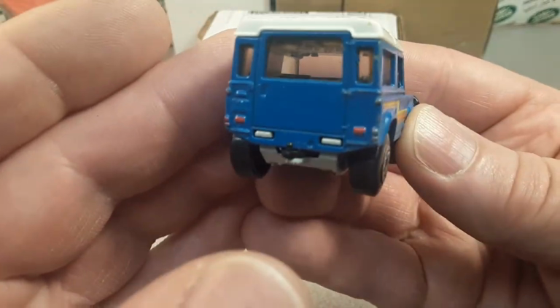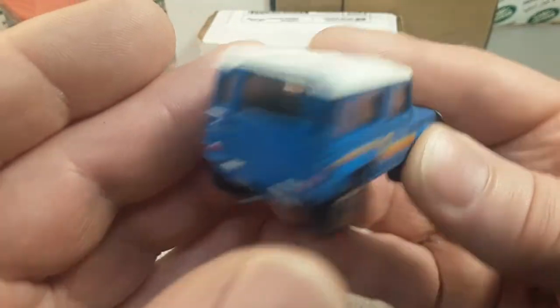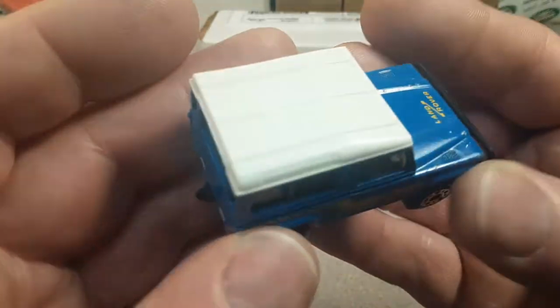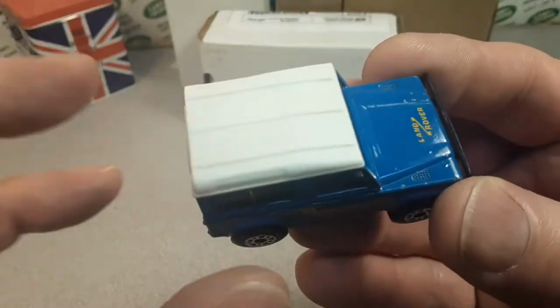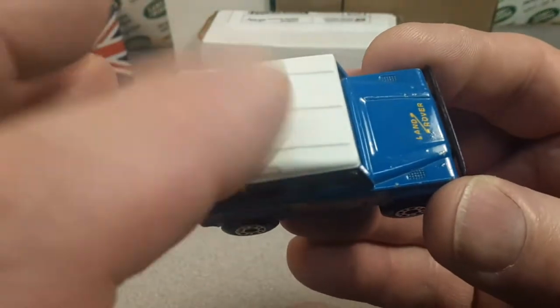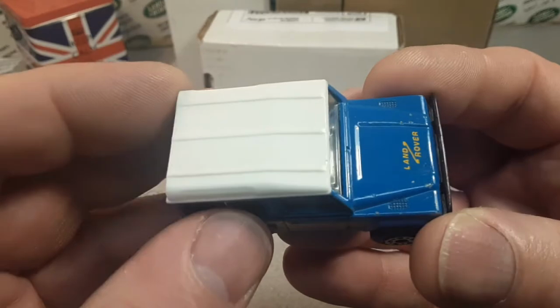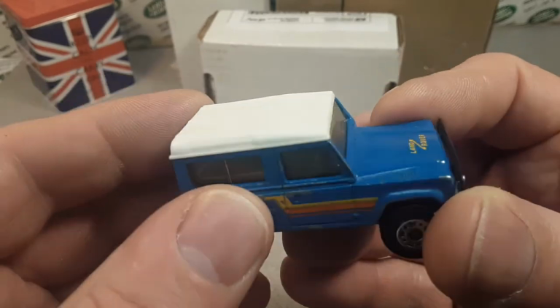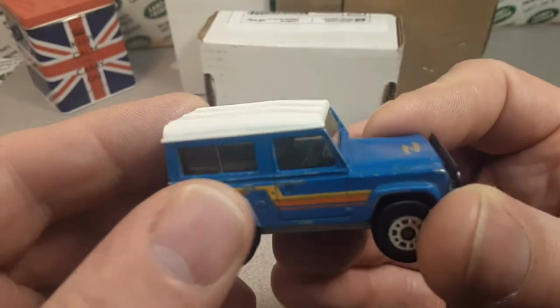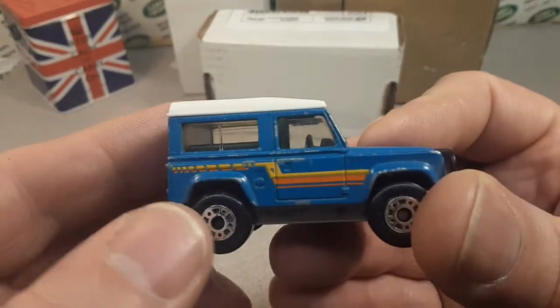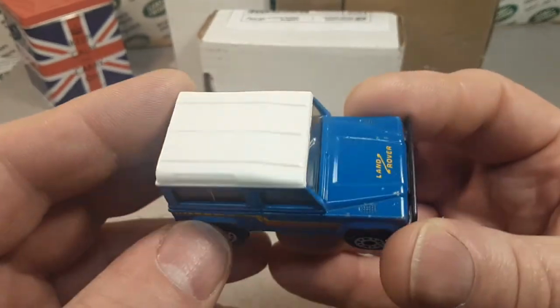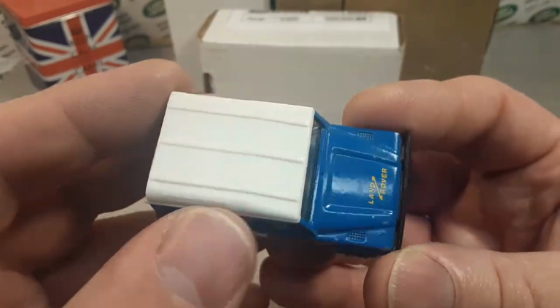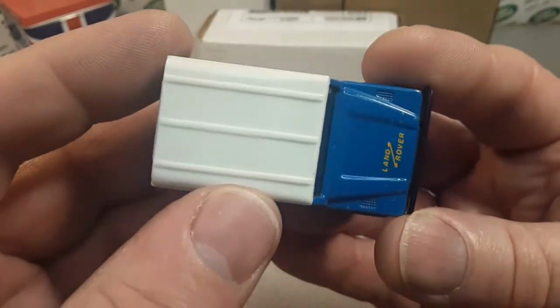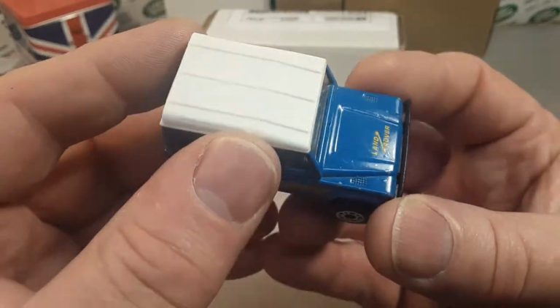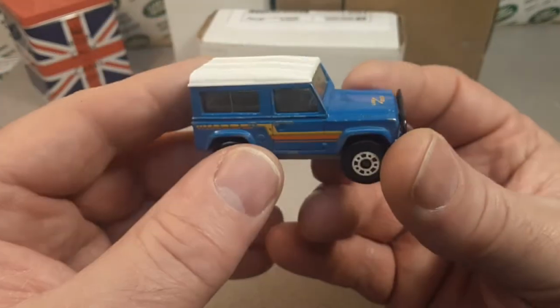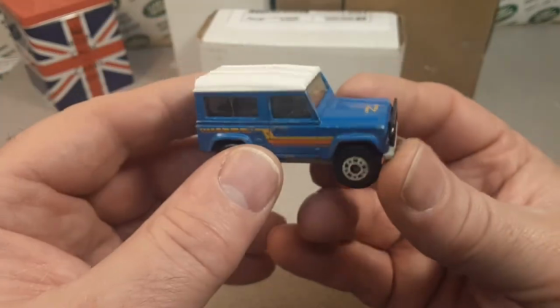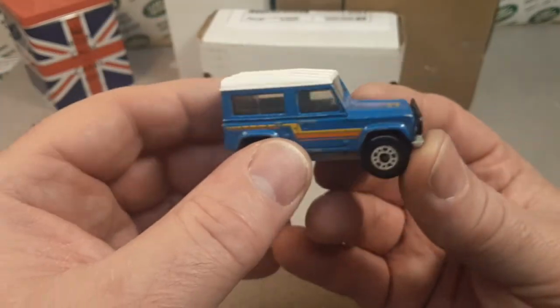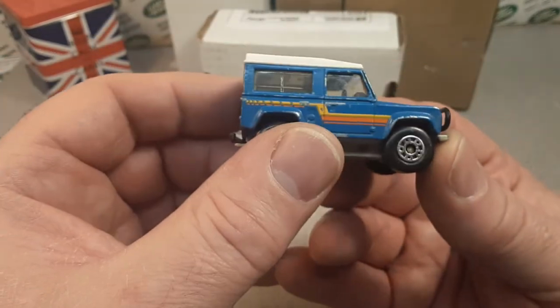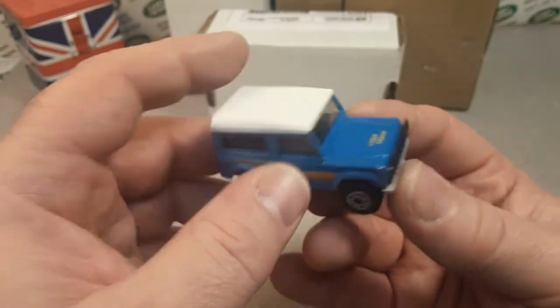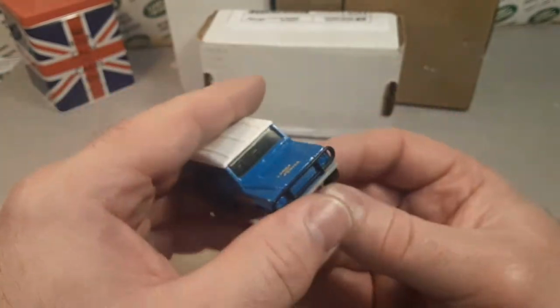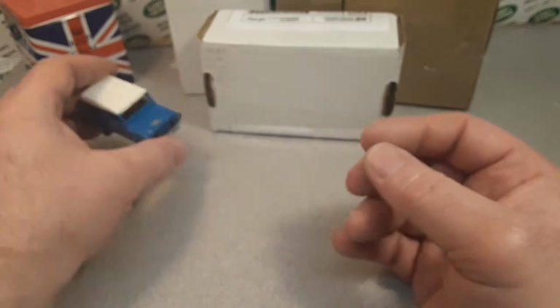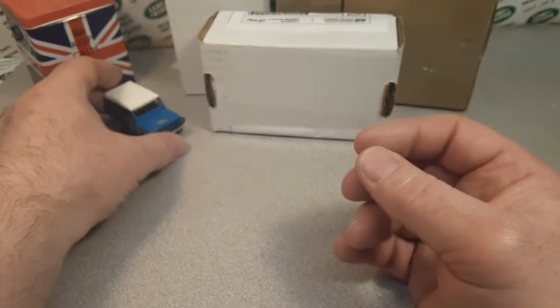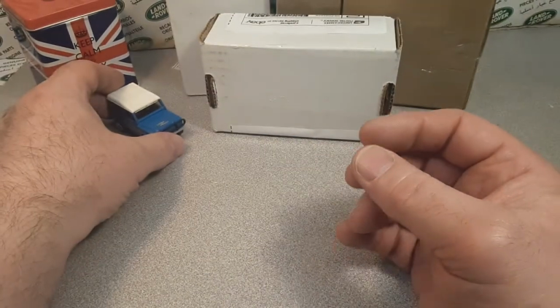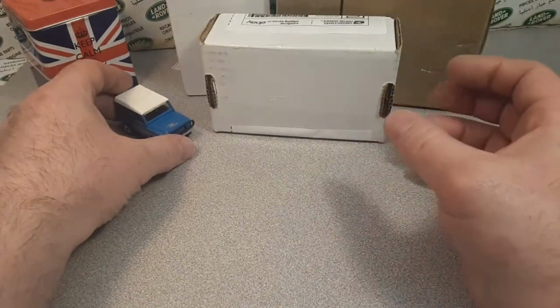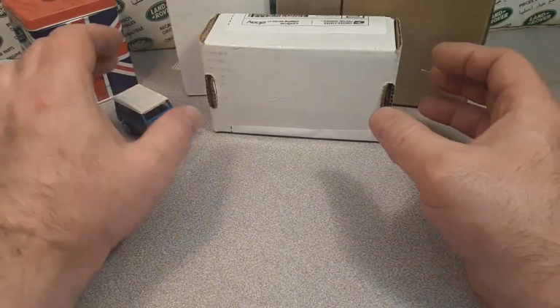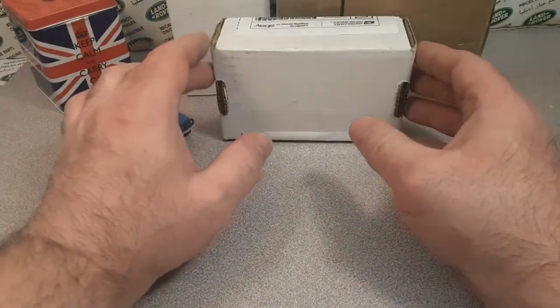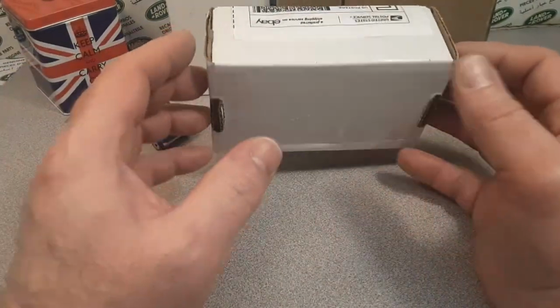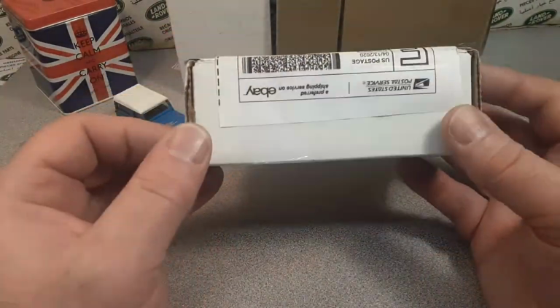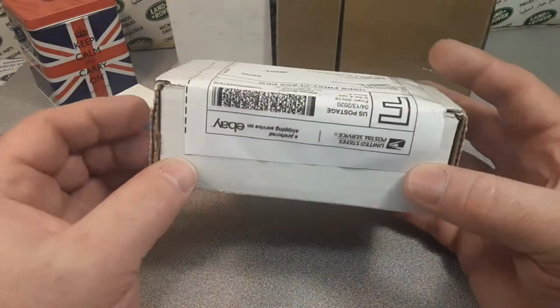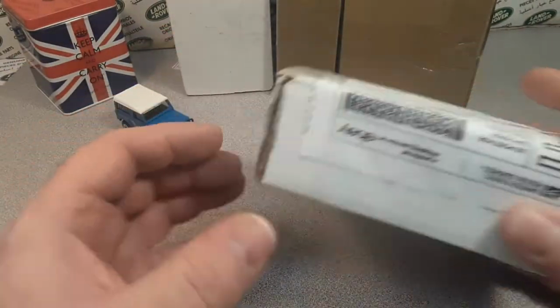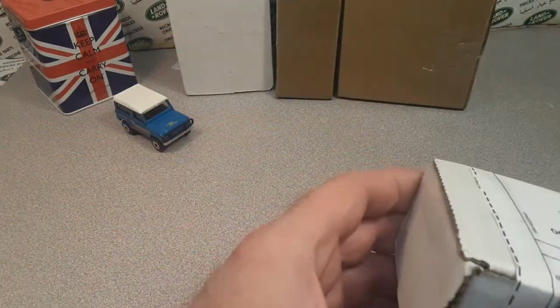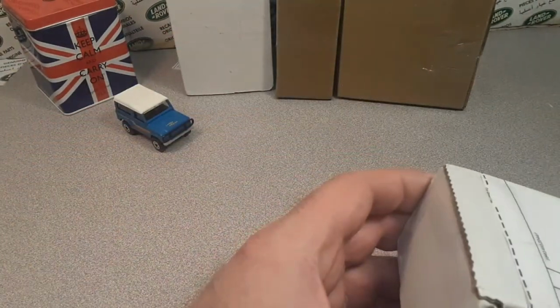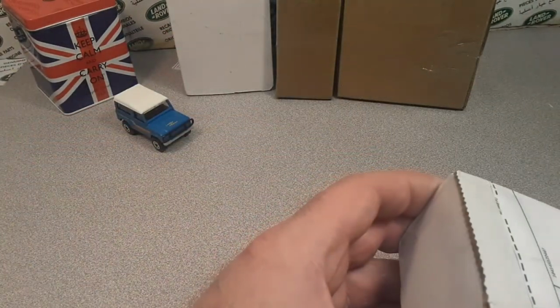It's got a nice white top to it. It's got a couple of flea bites but not a bad example at all. Alright, who do we got here next?